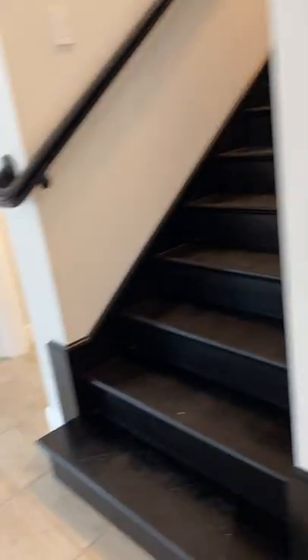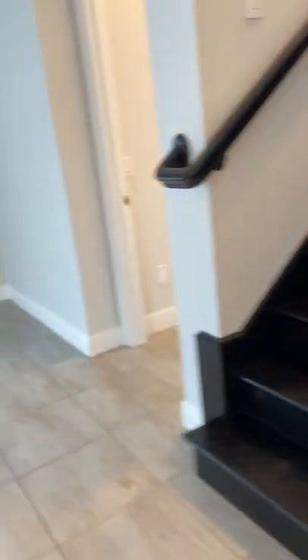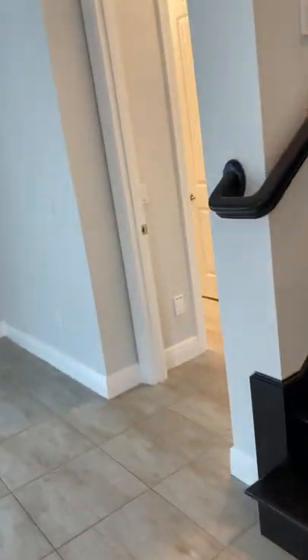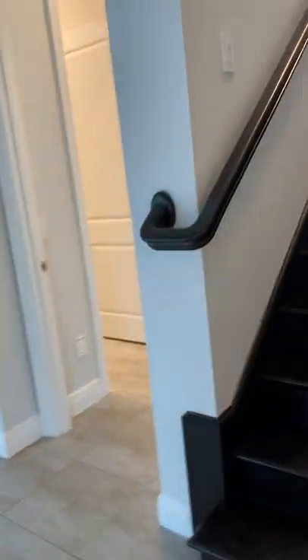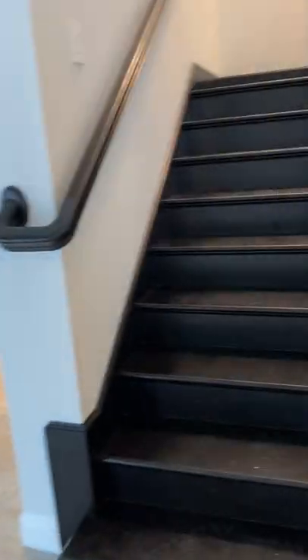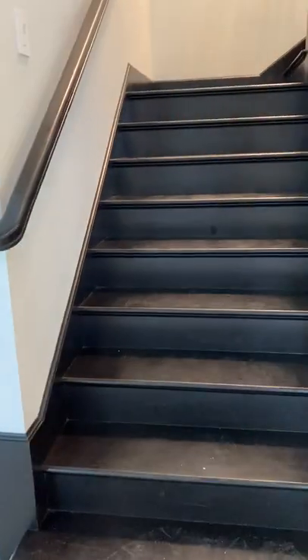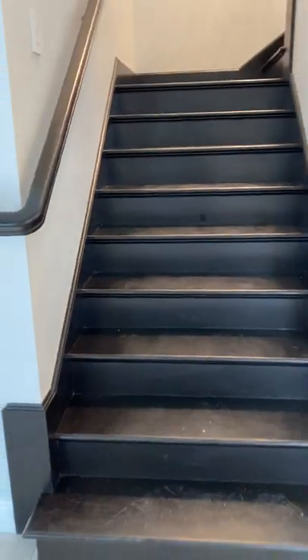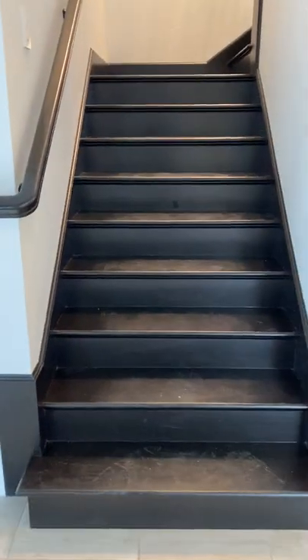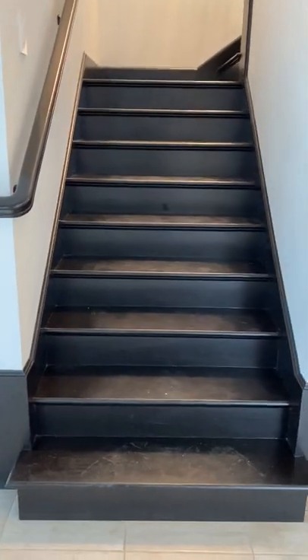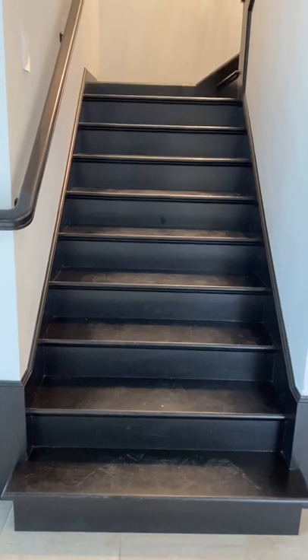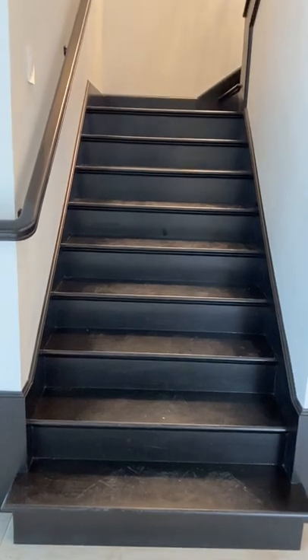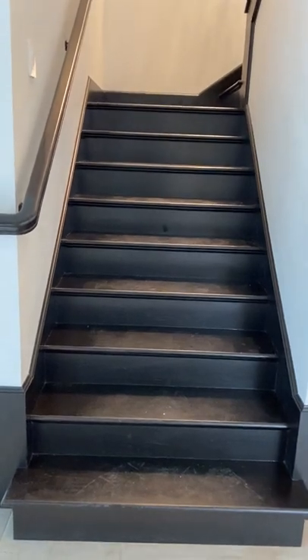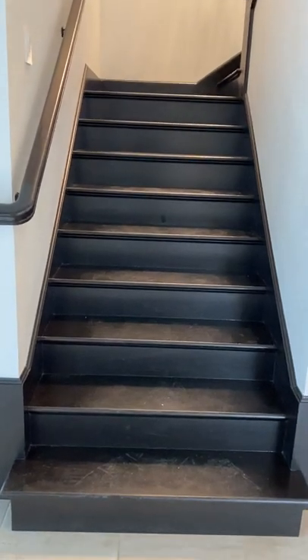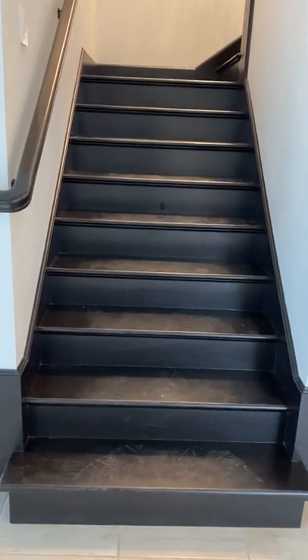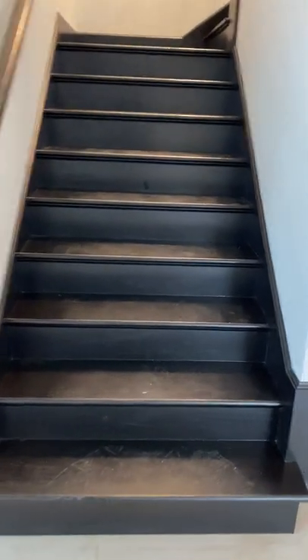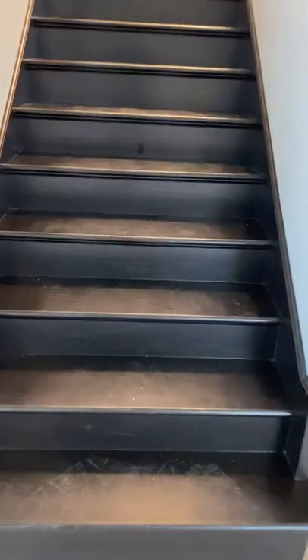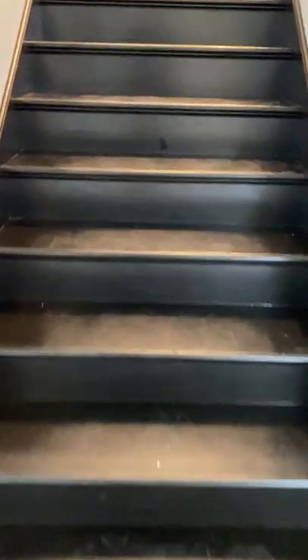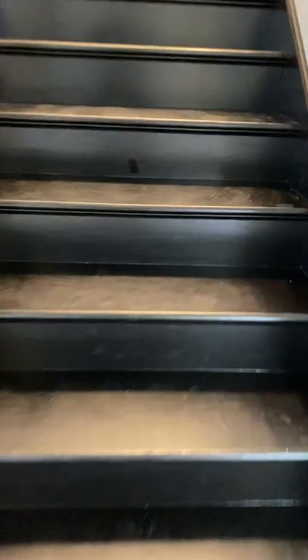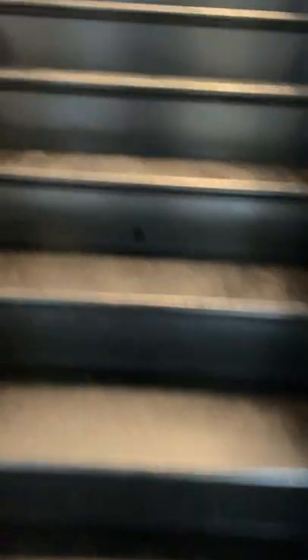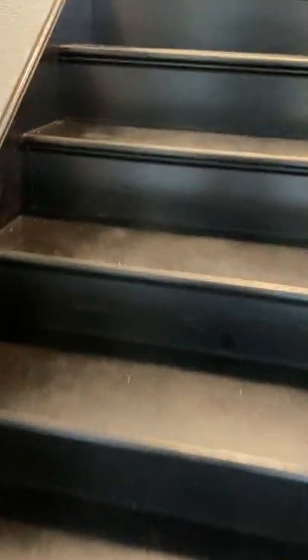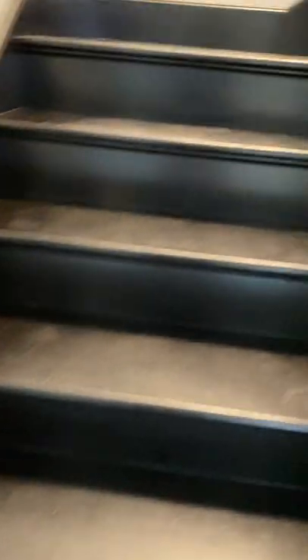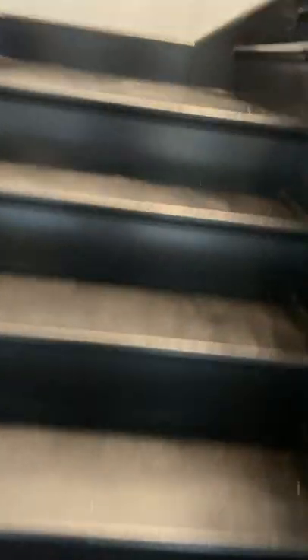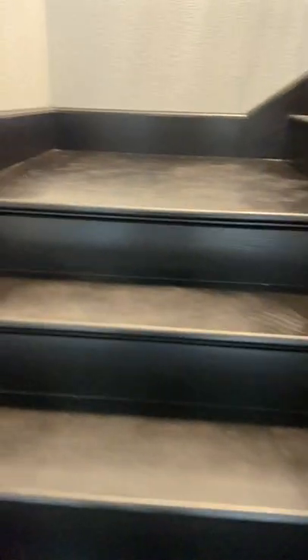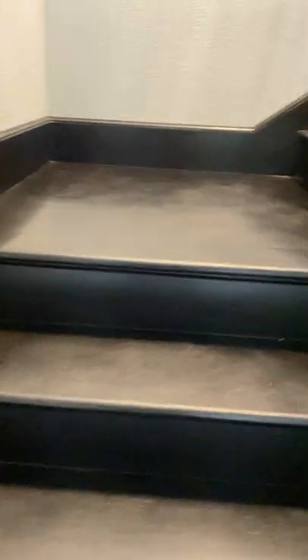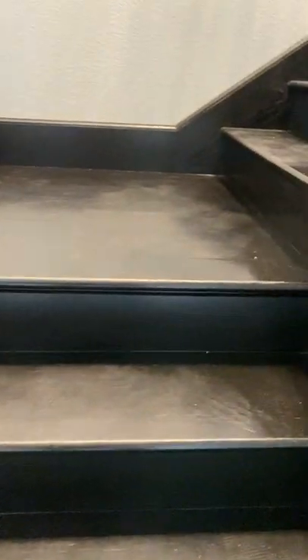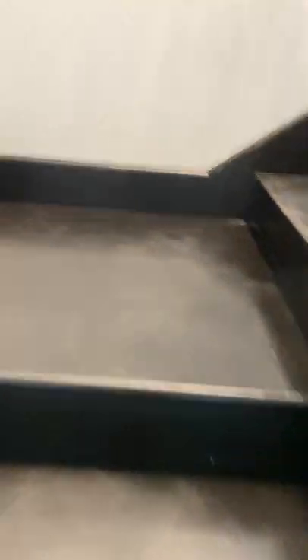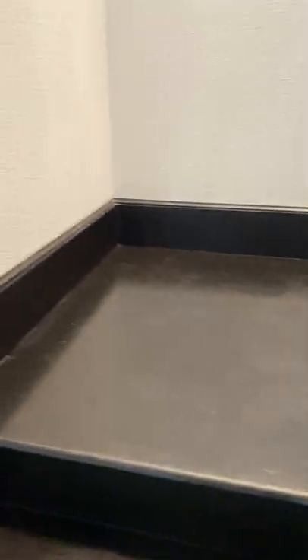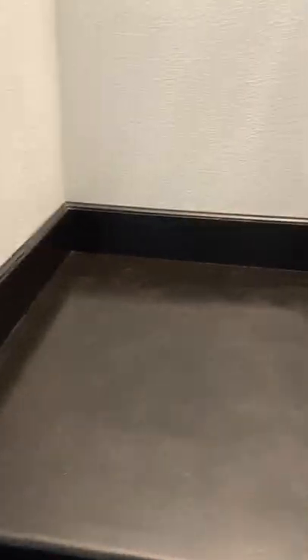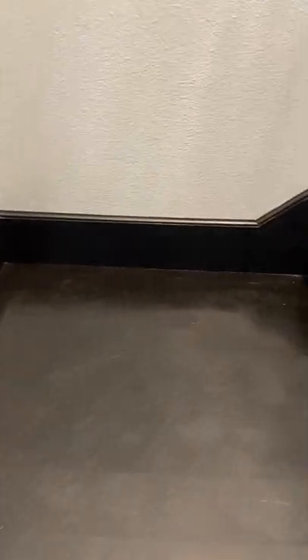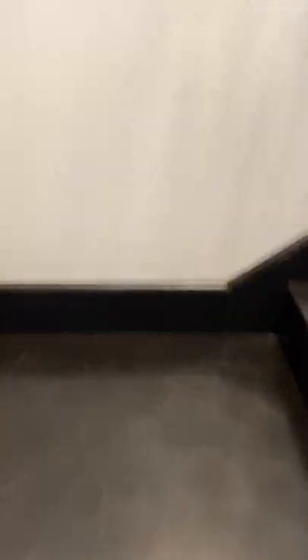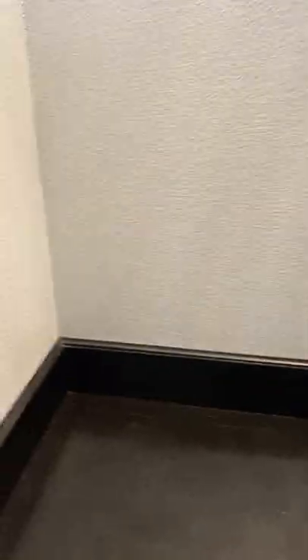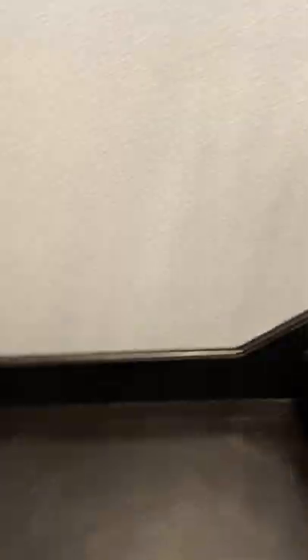The stairs are upgraded to full wood stairs. The home has been showing quite a bit so there are some footprints on them.